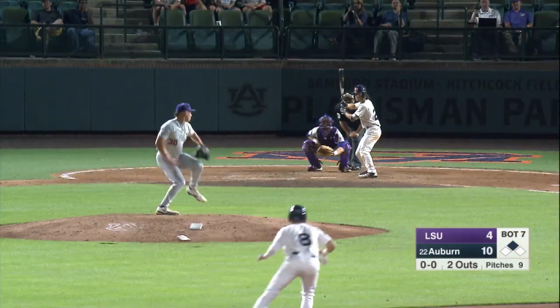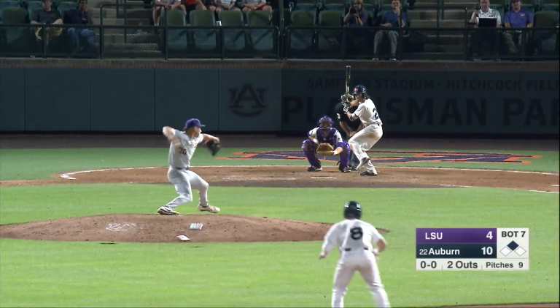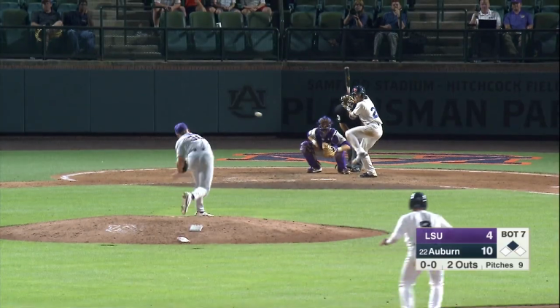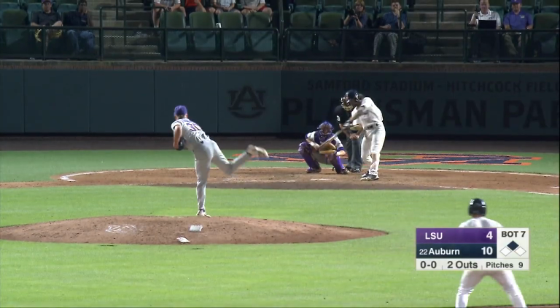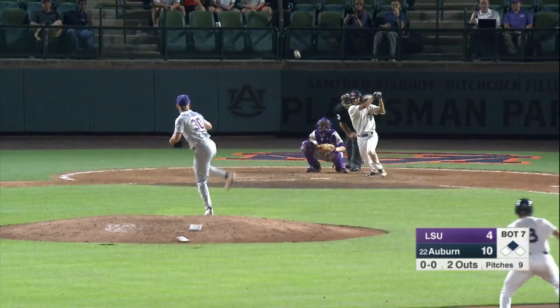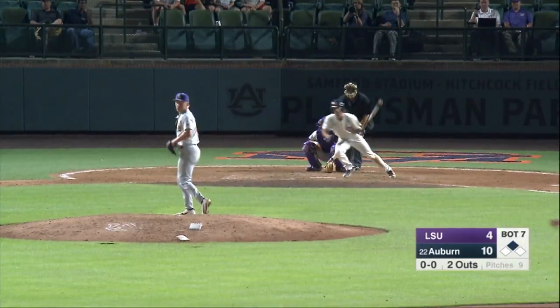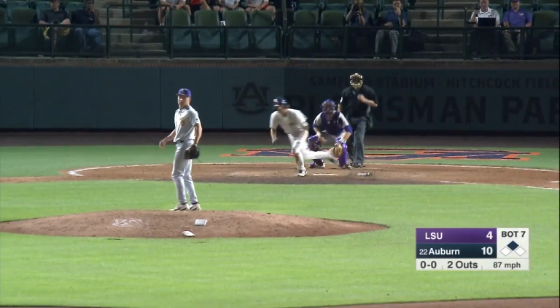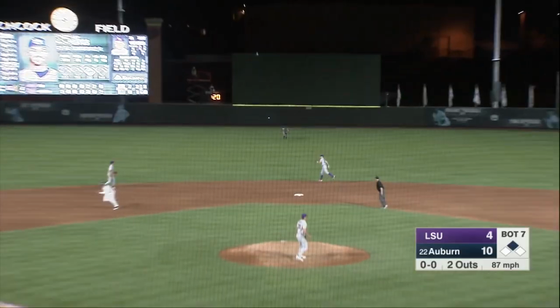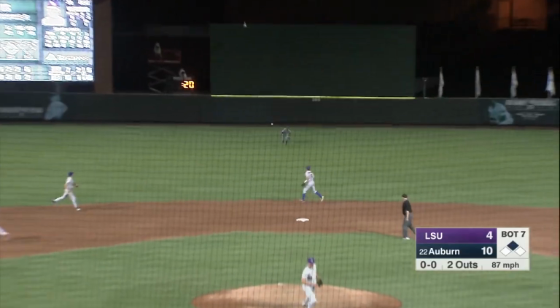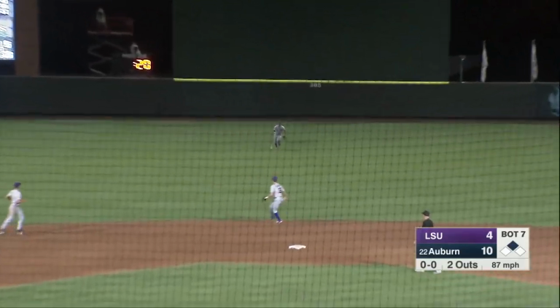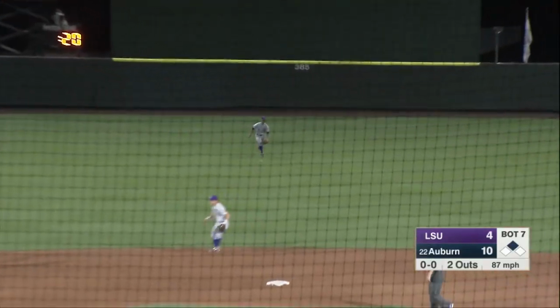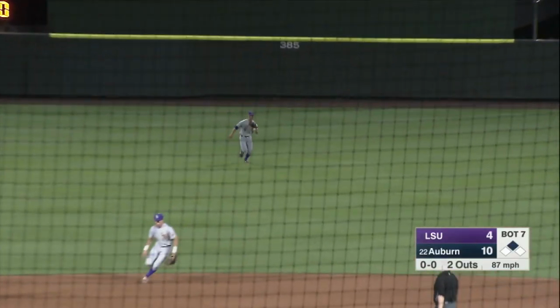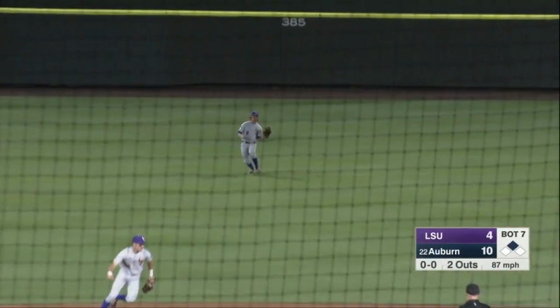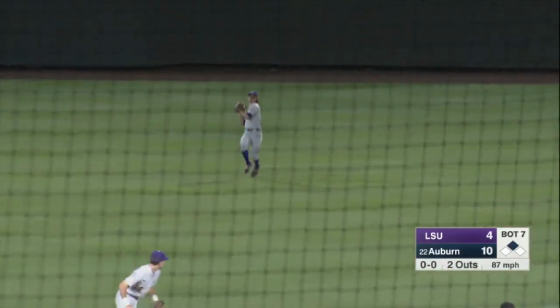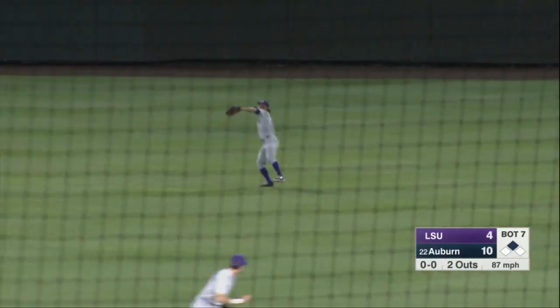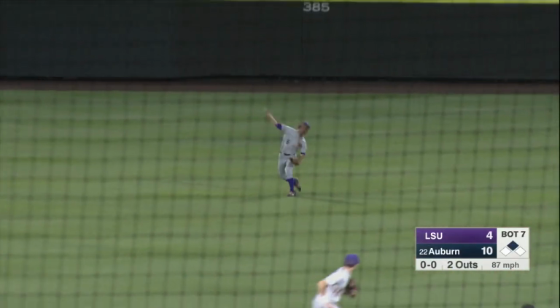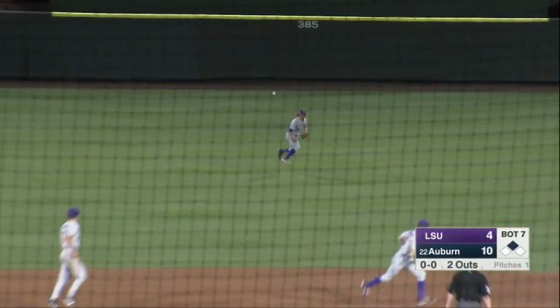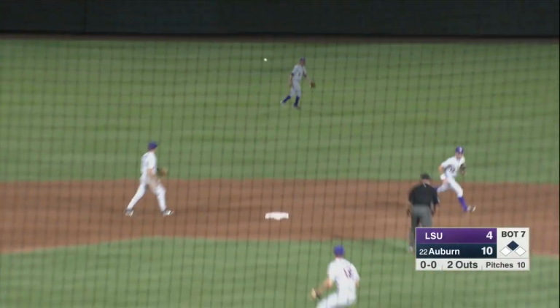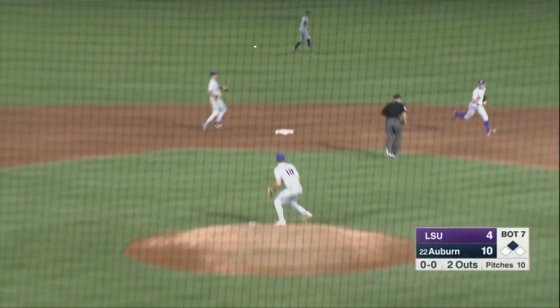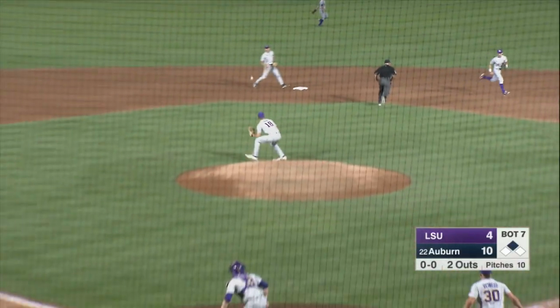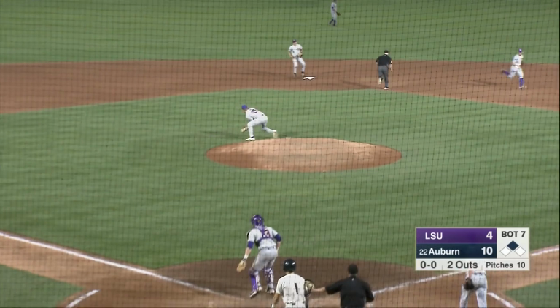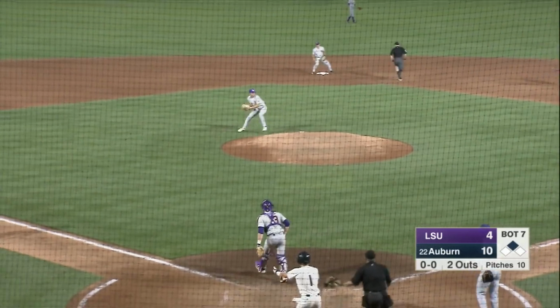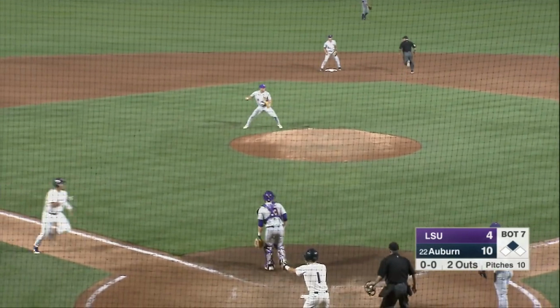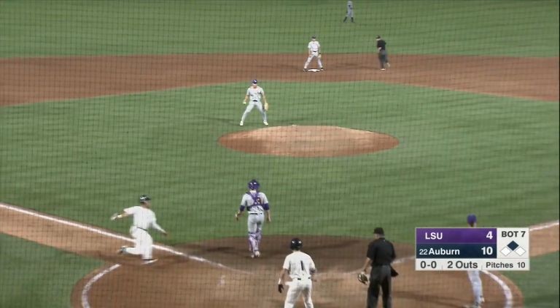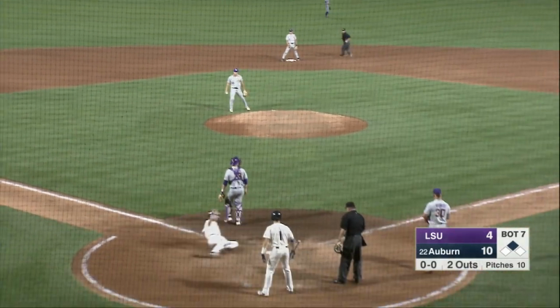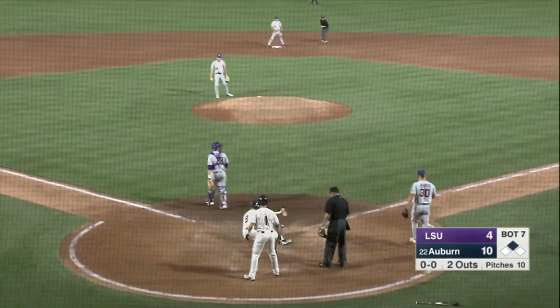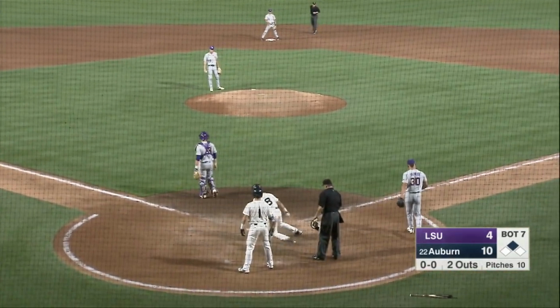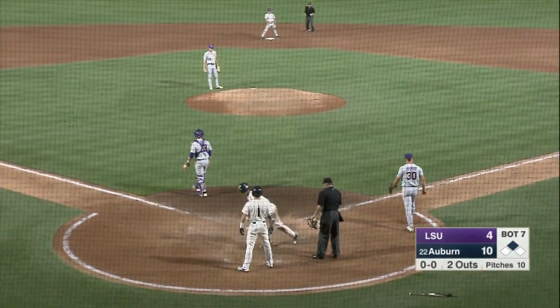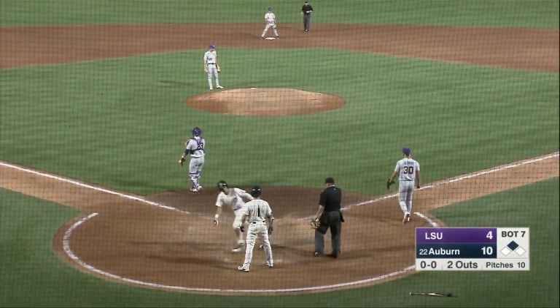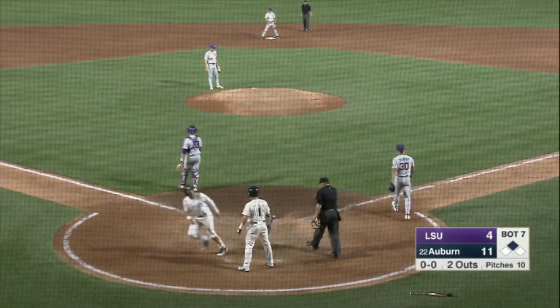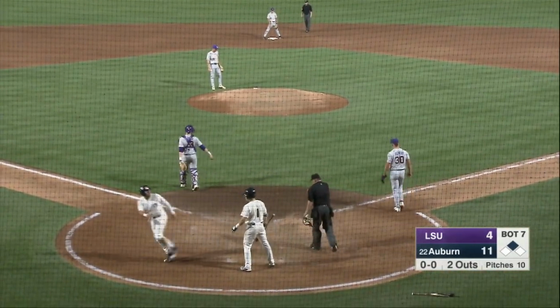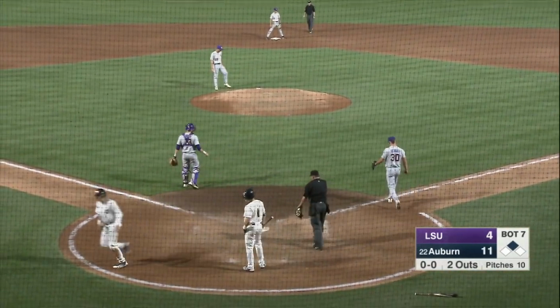Pitch from Wittmeyer, swing and a line drive, base hit center field. Here comes Venter around third, here comes the throw from center field, it's cut off. And the Tigers lead 11-4.